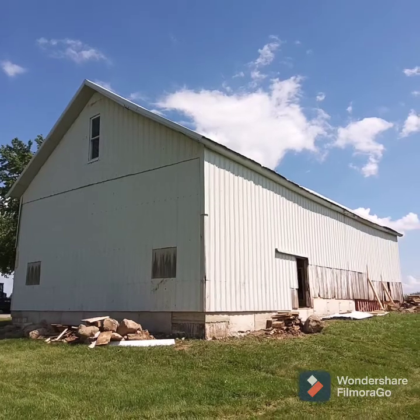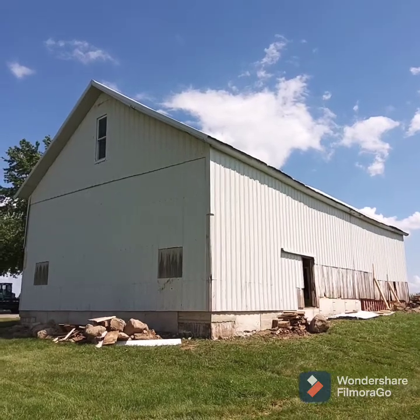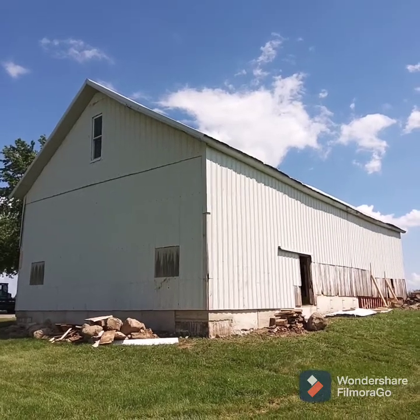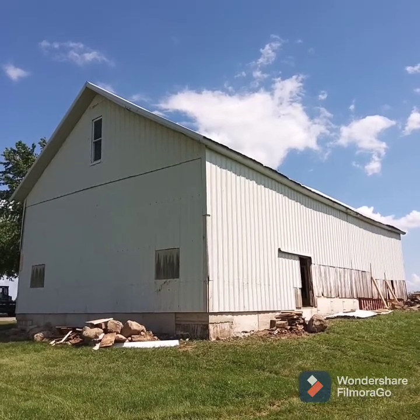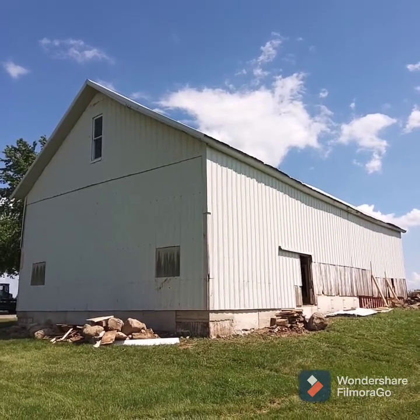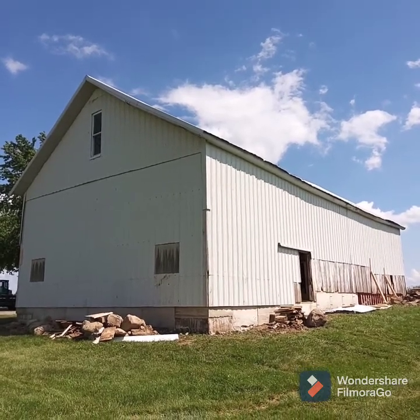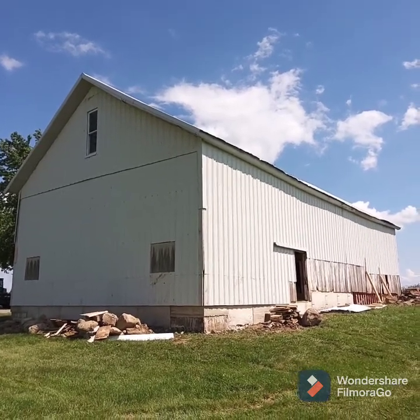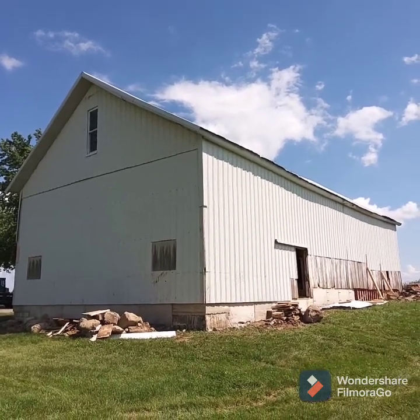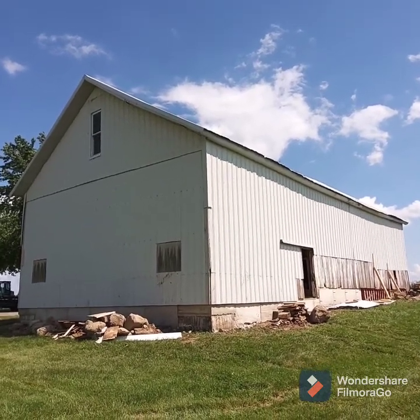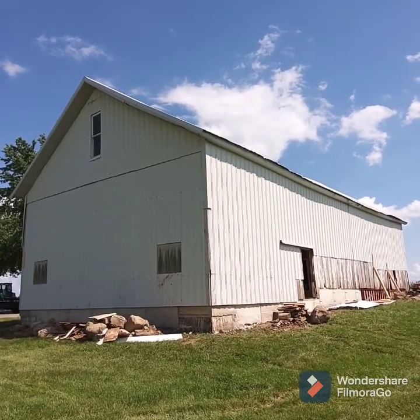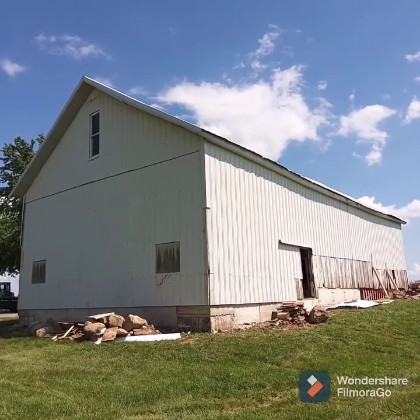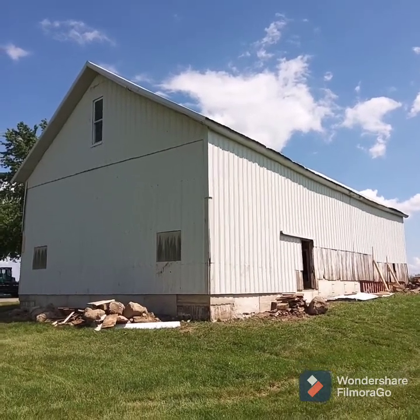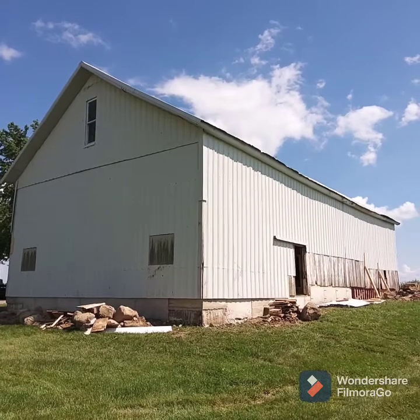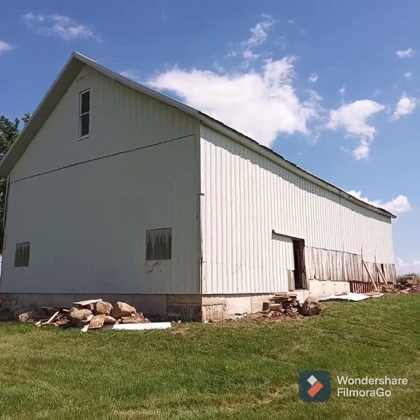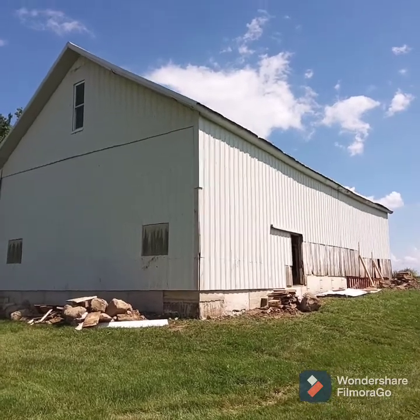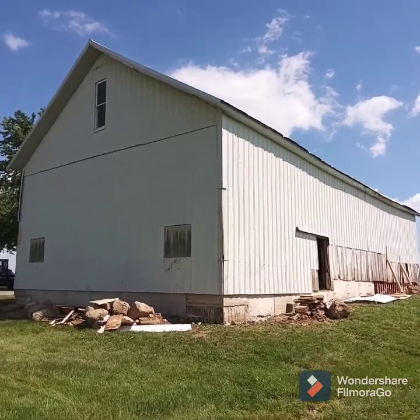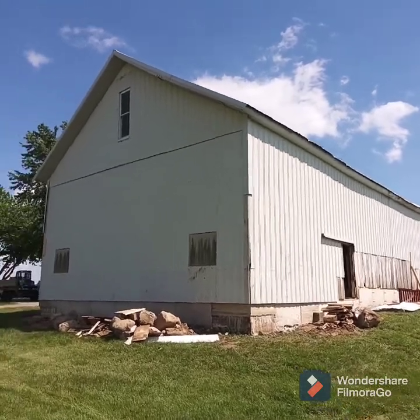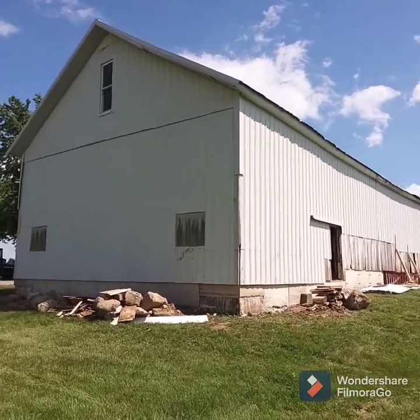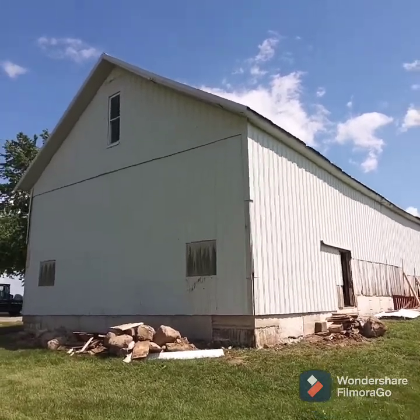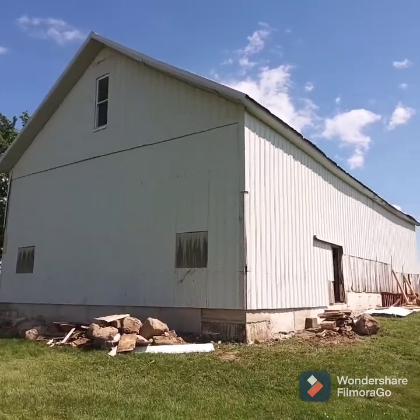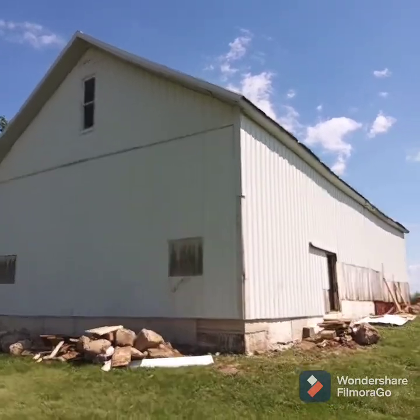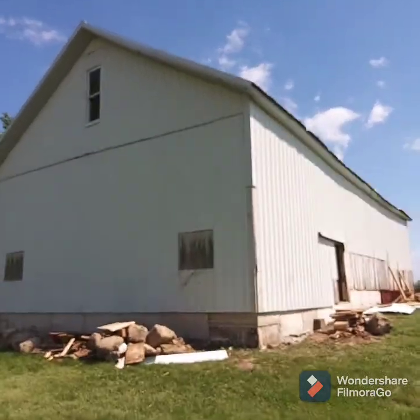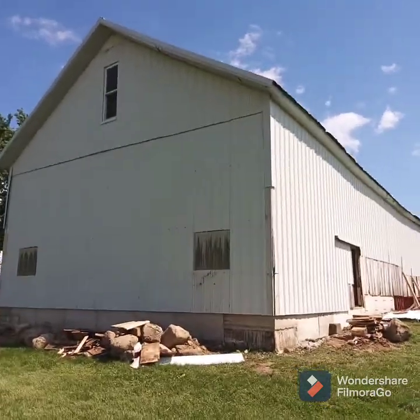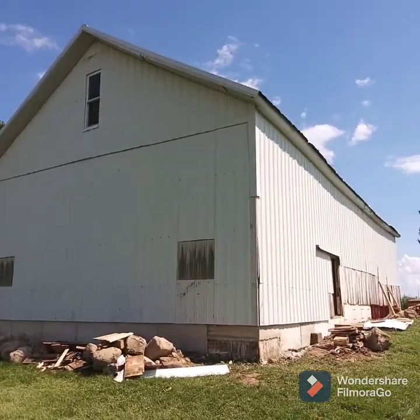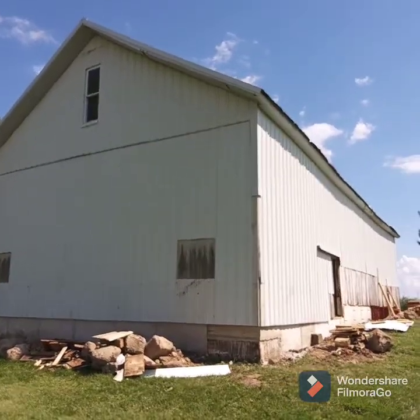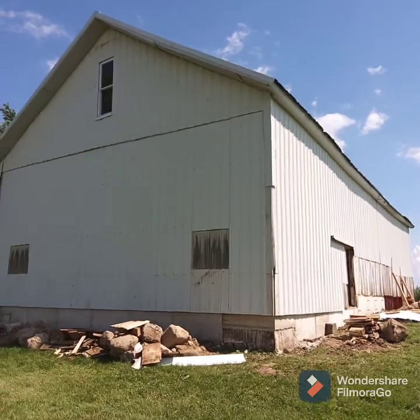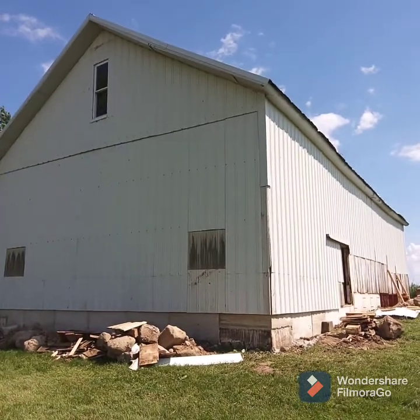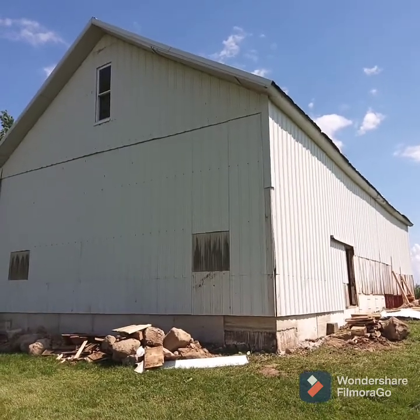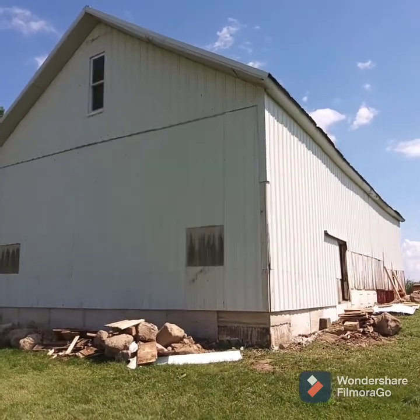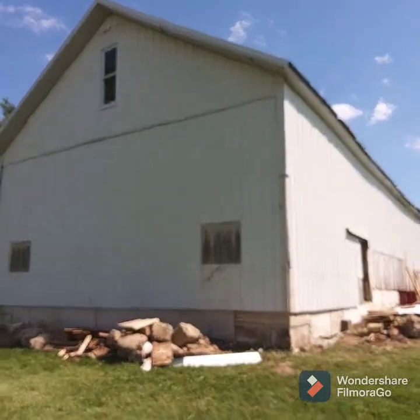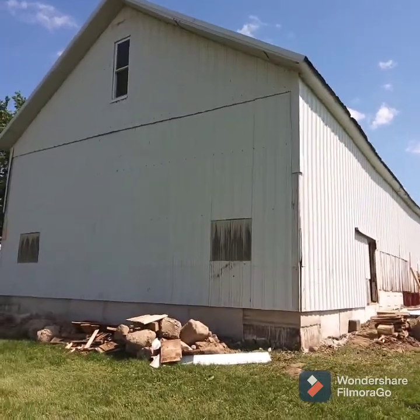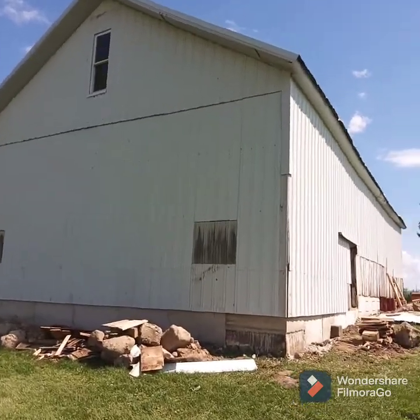Hey guys, check out this old barn. We're guessing she's about 120 years old, and you know what happens to them after a long time — most people just tear the barns down. But let me show you what we did on the inside here.